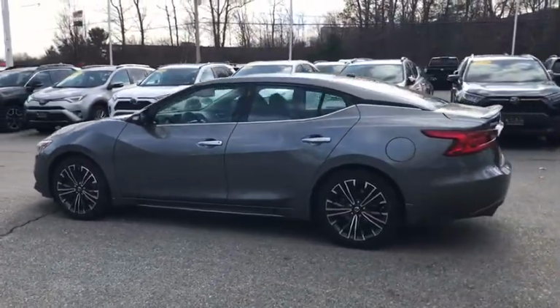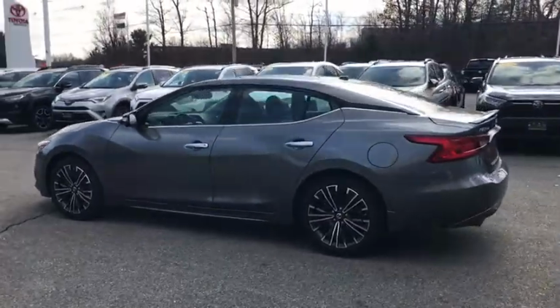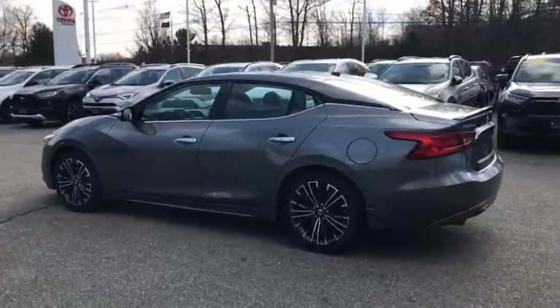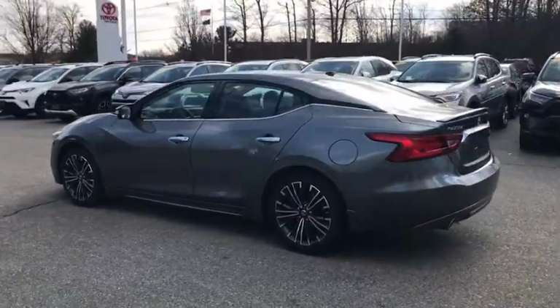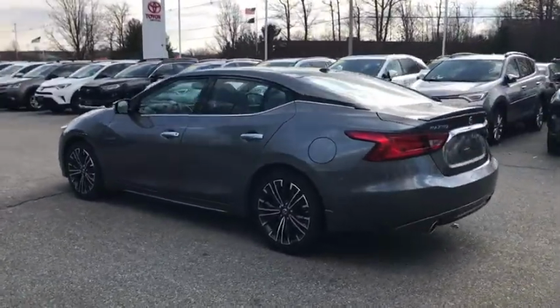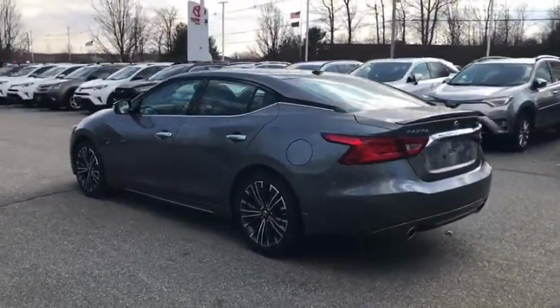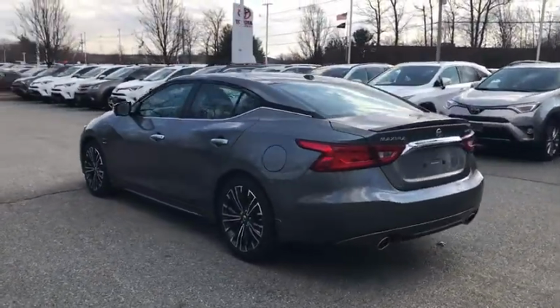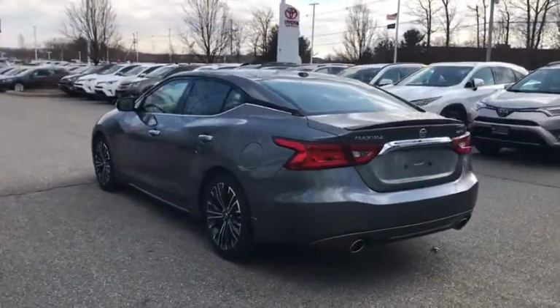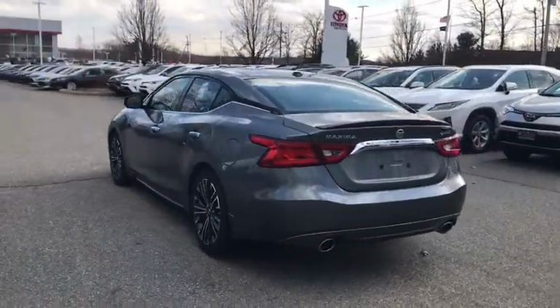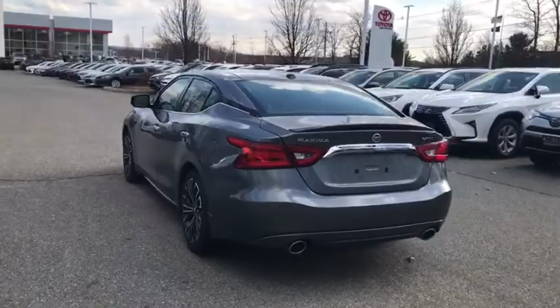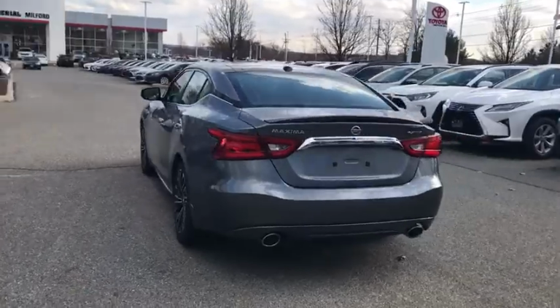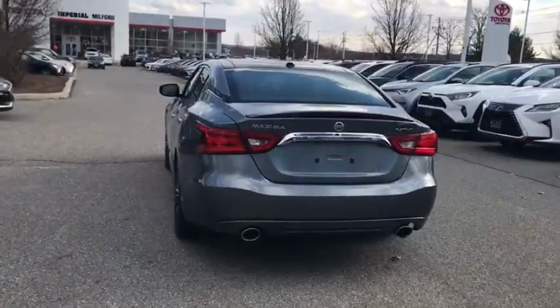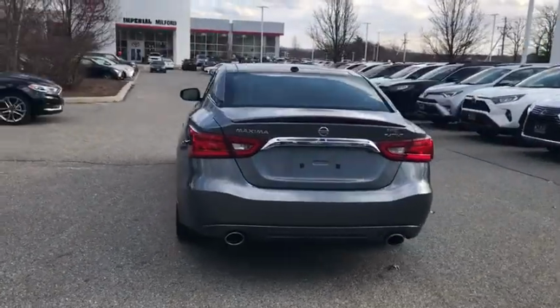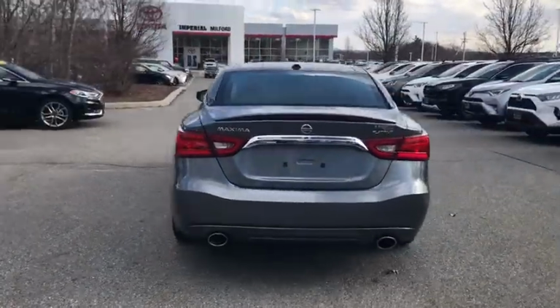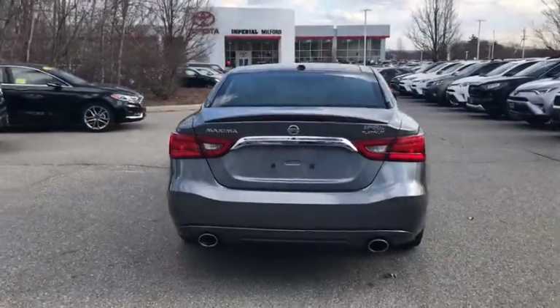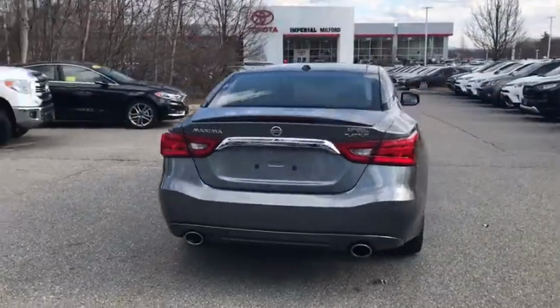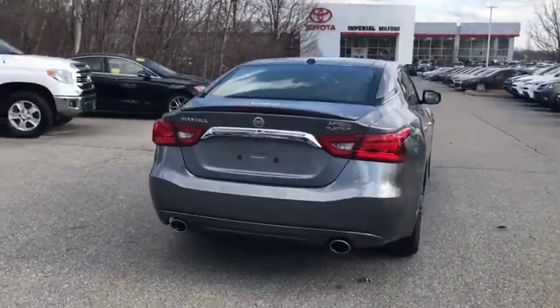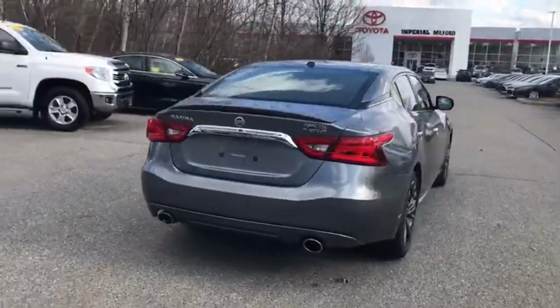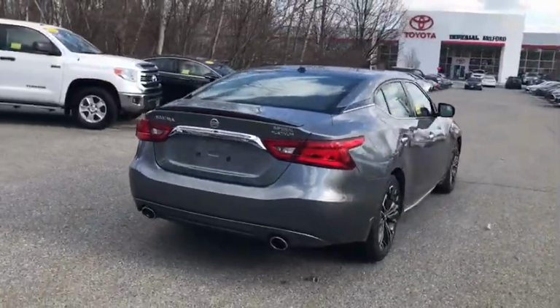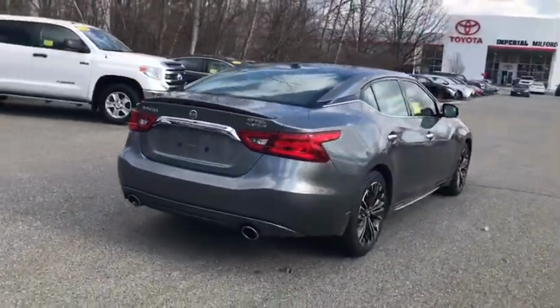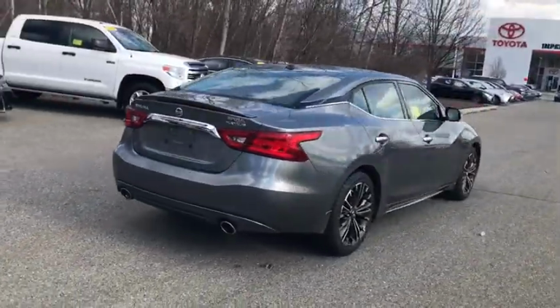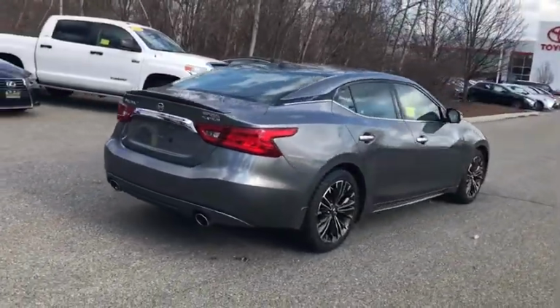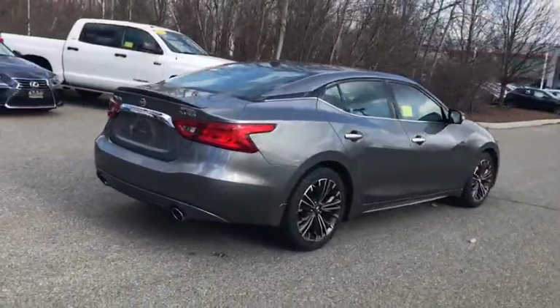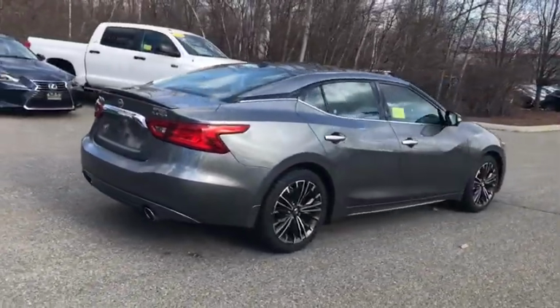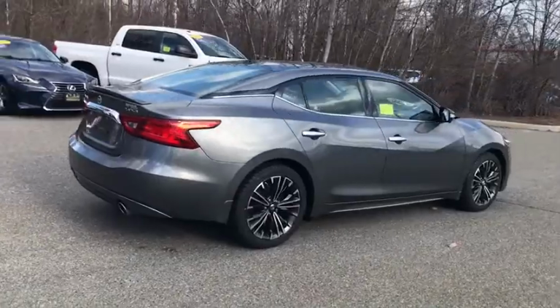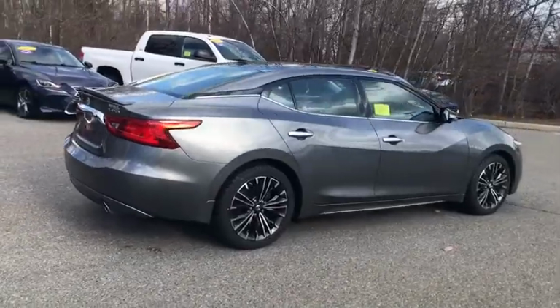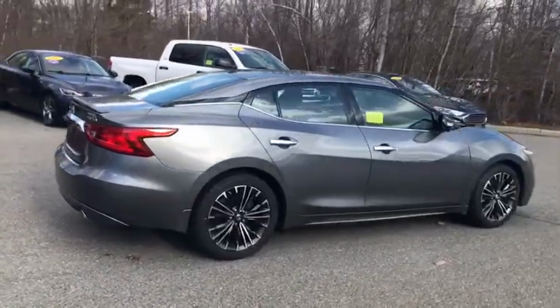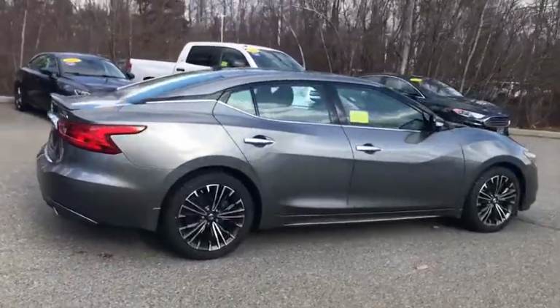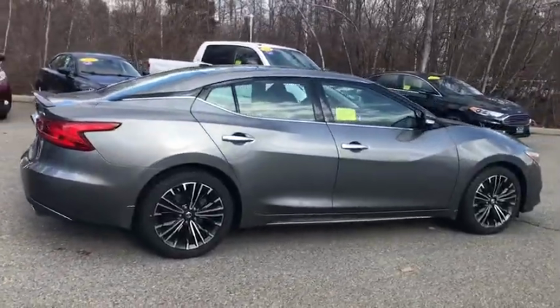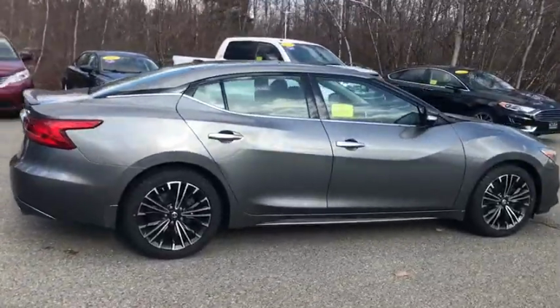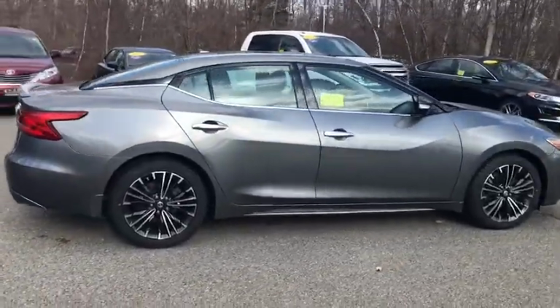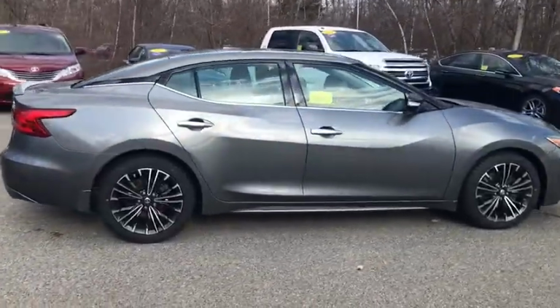The spacious interior provides refined comfort for up to five passengers. Advanced technologies such as Nissan Intelligent Key and Push Button Ignition offer convenience and control.